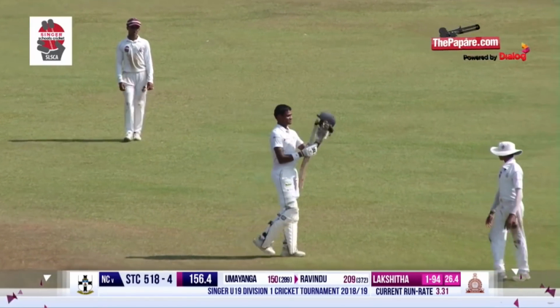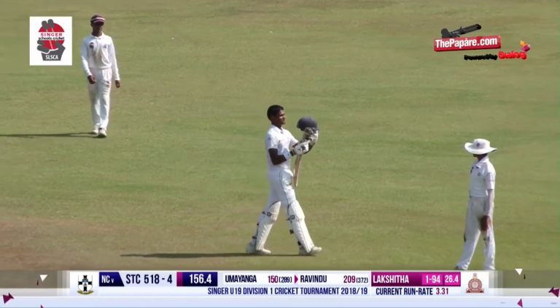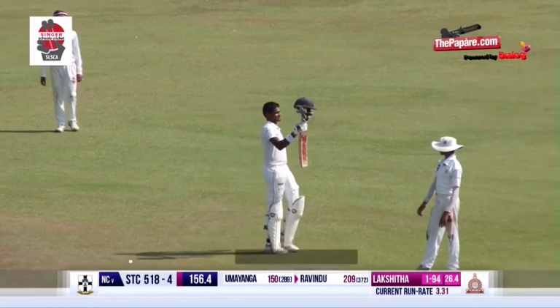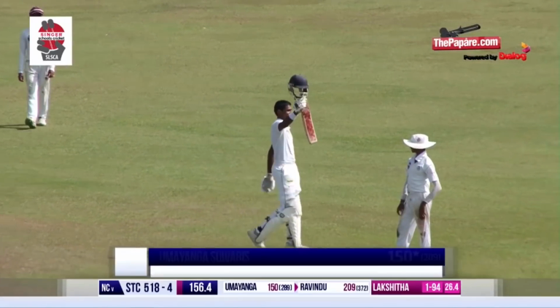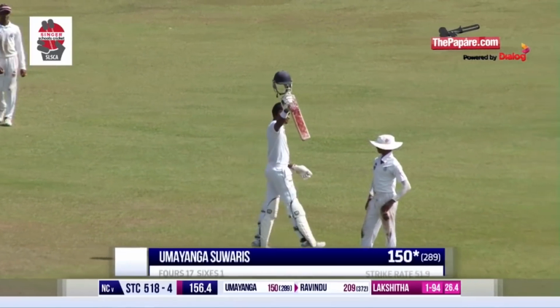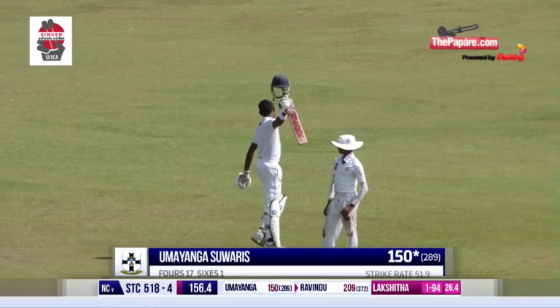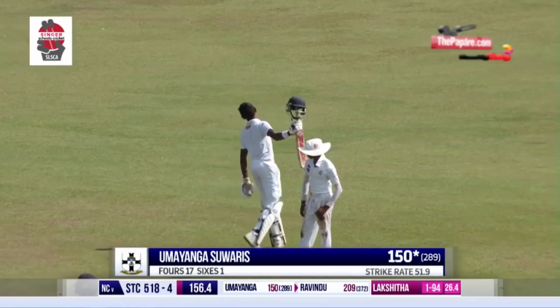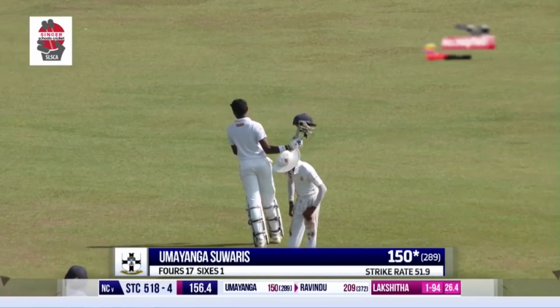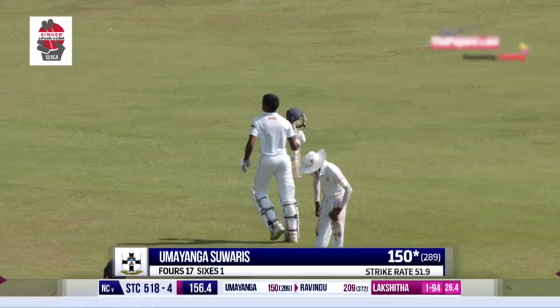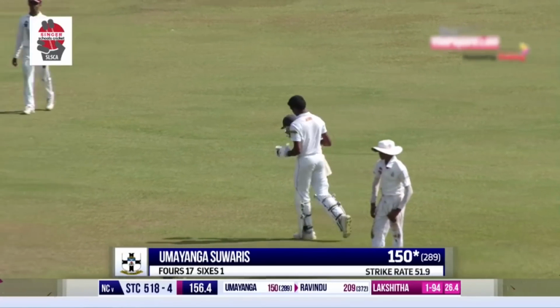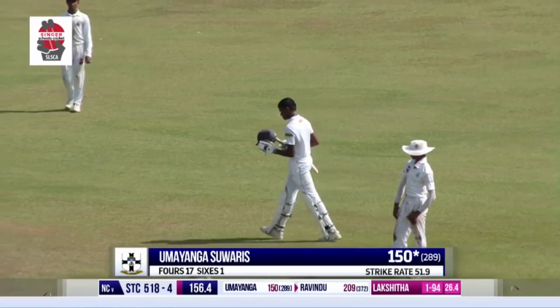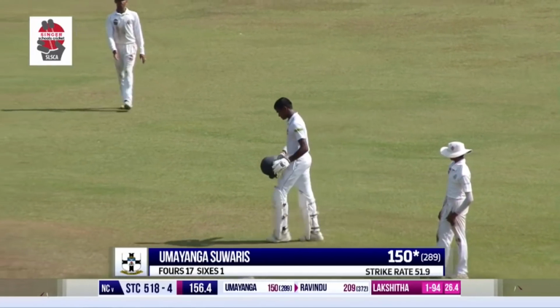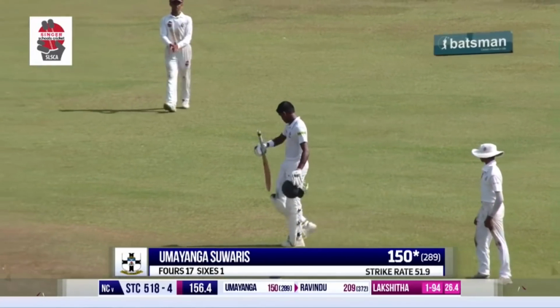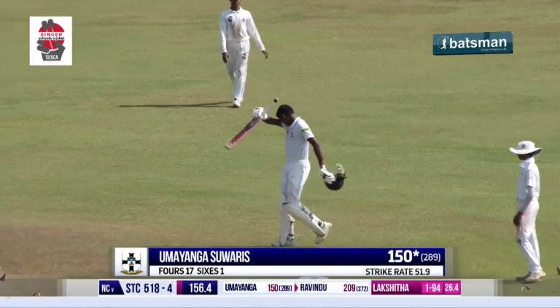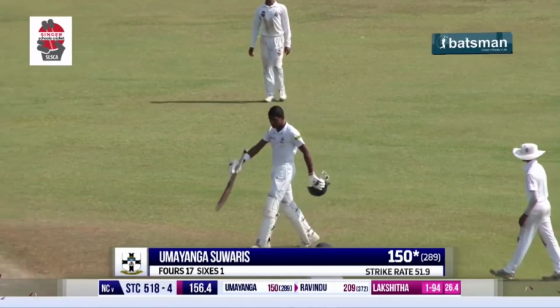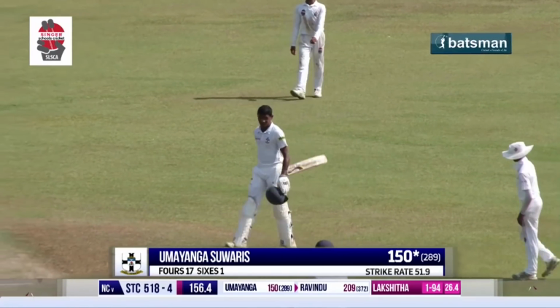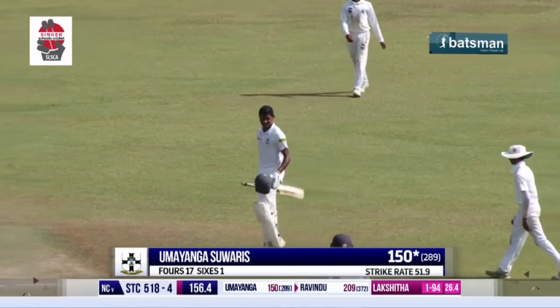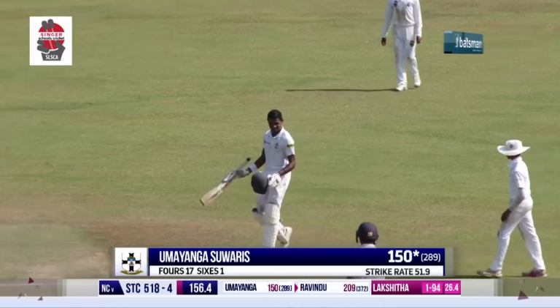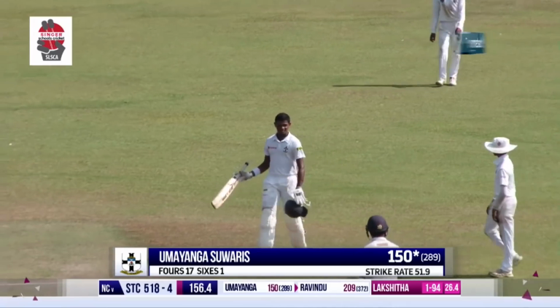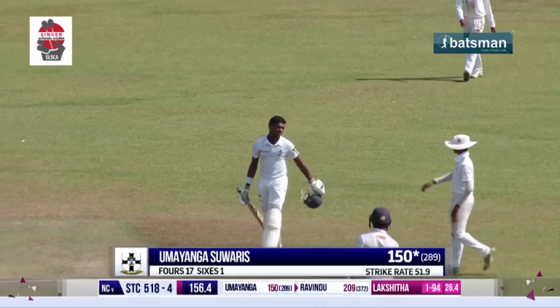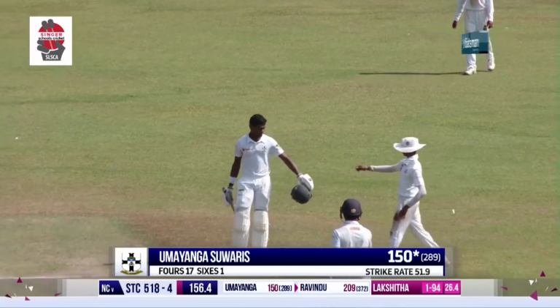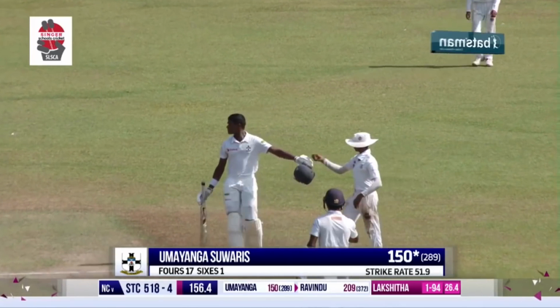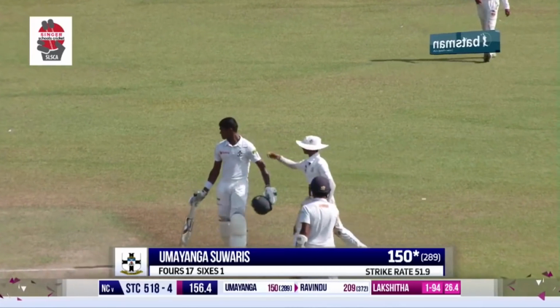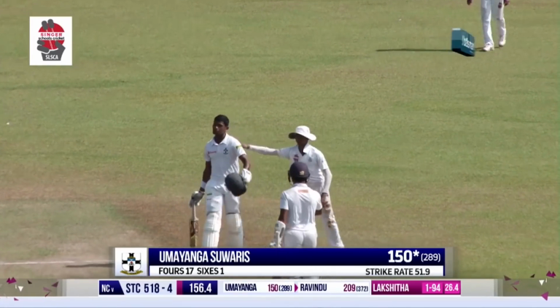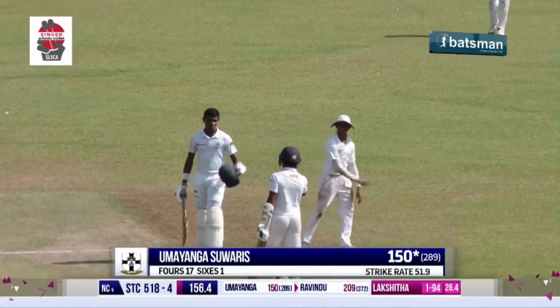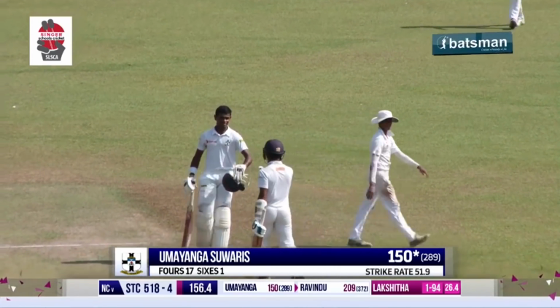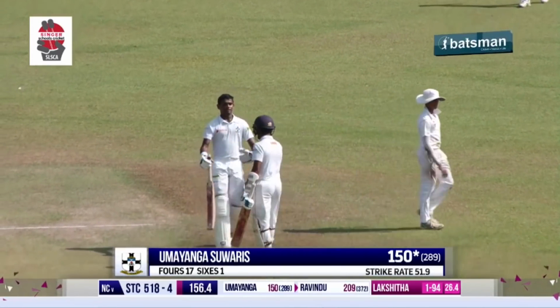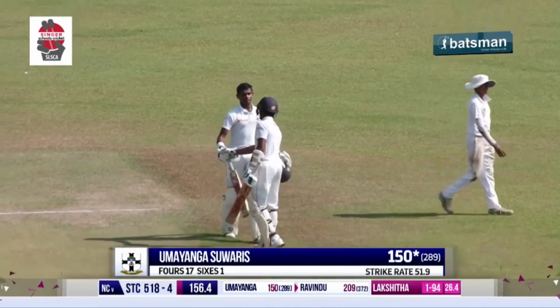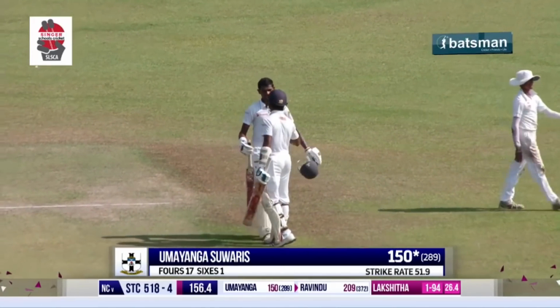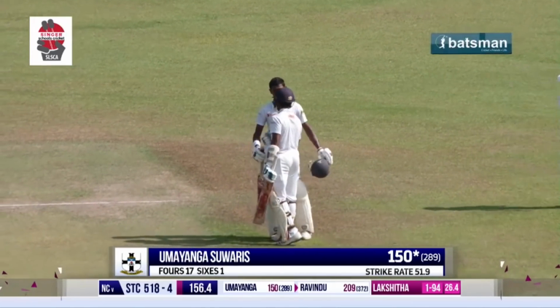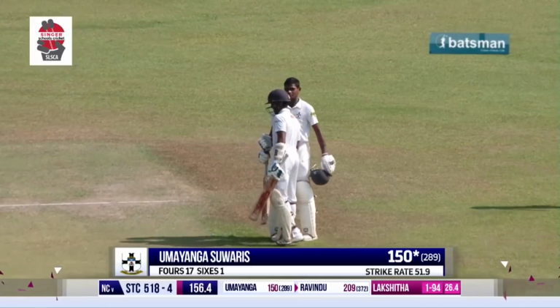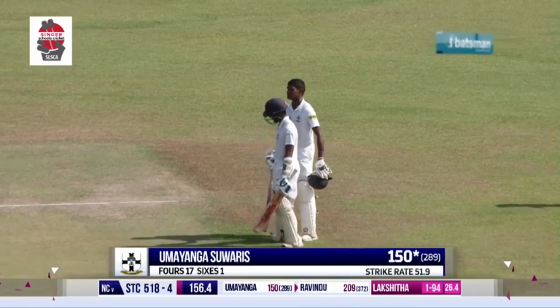Umayanga Suarez has picked up another single, raises his bat. This ground has been good for him — he started off with a half century as a debutant in the big match, and has continued his good work, consistently scoring 50s throughout.